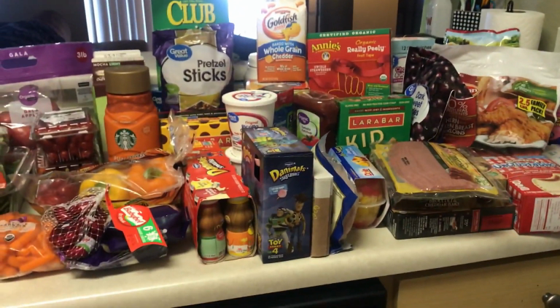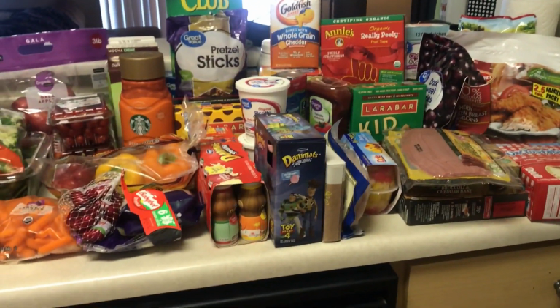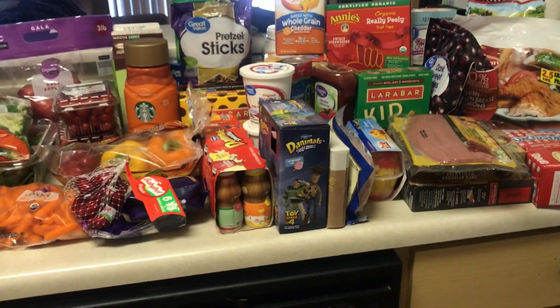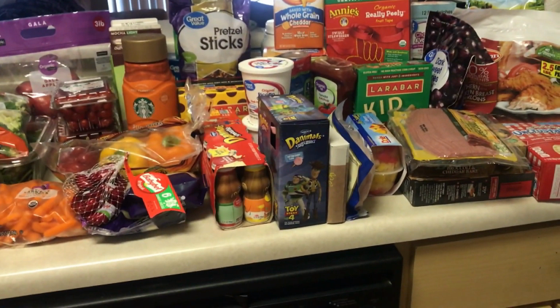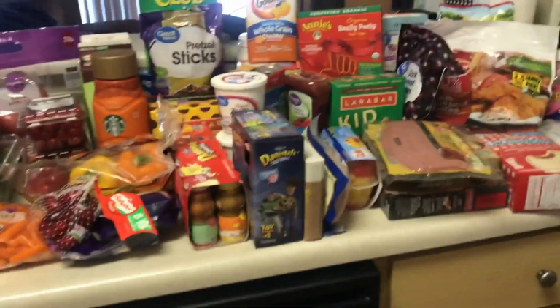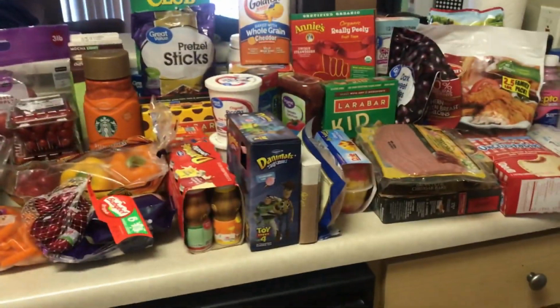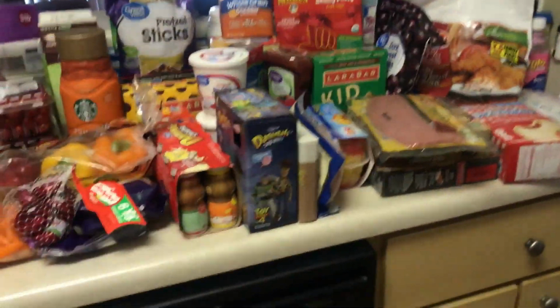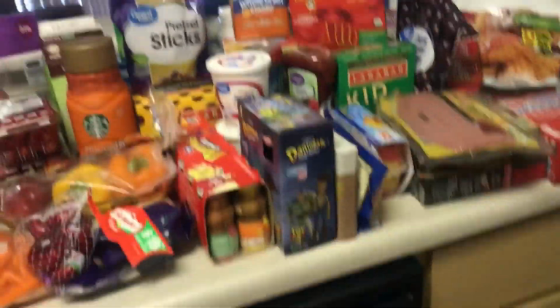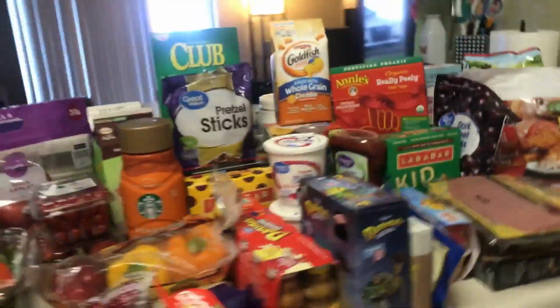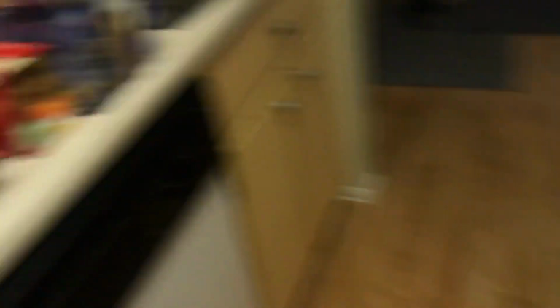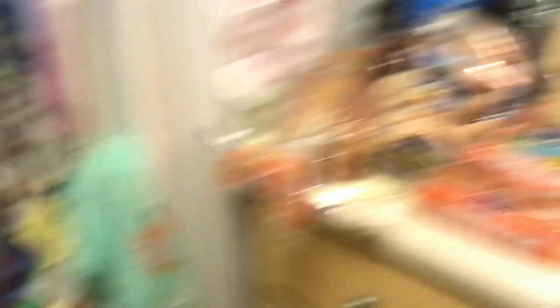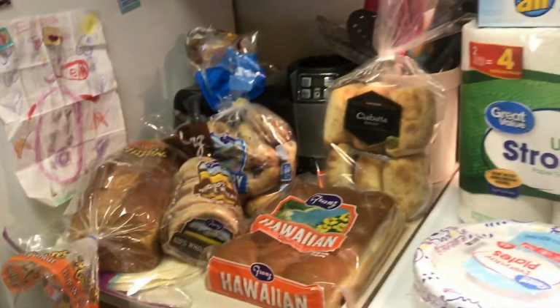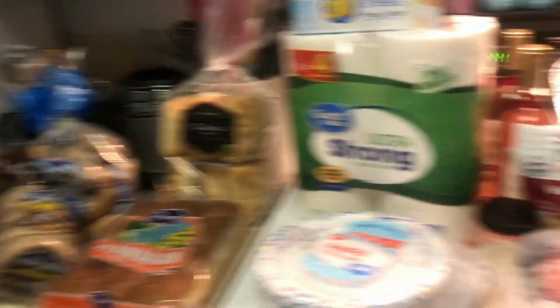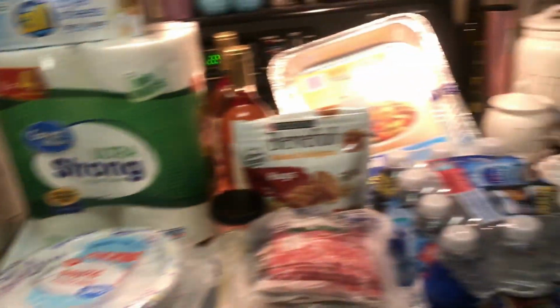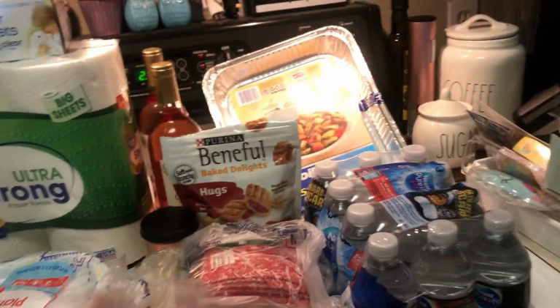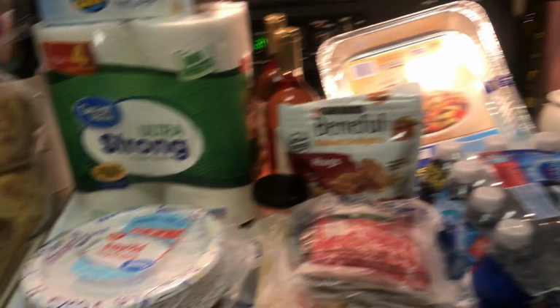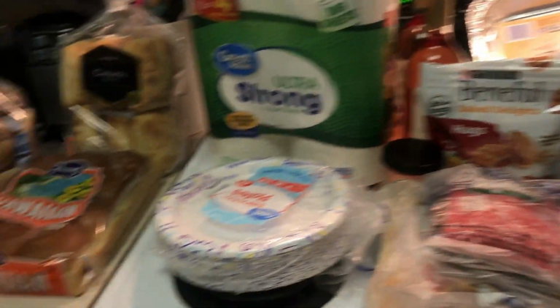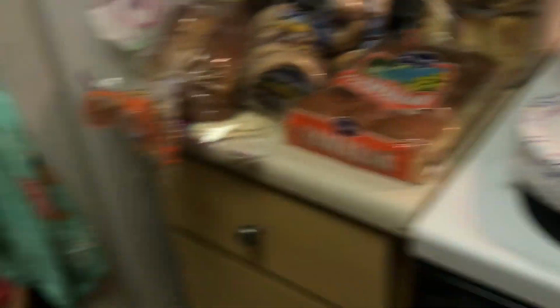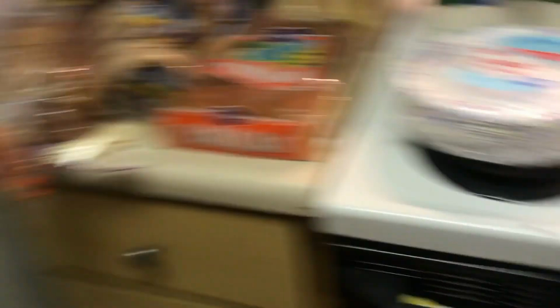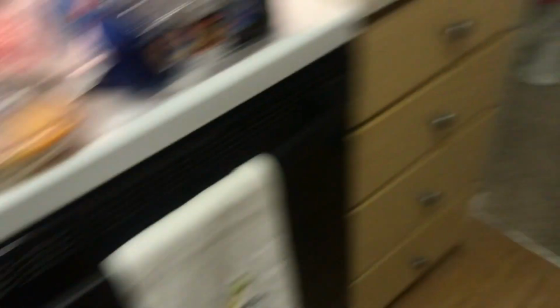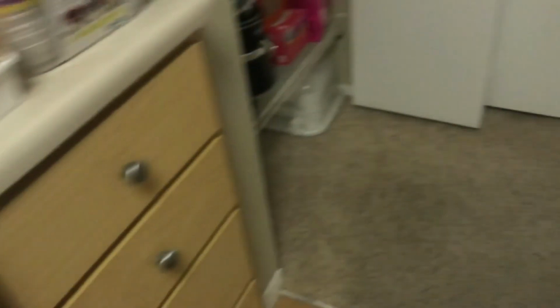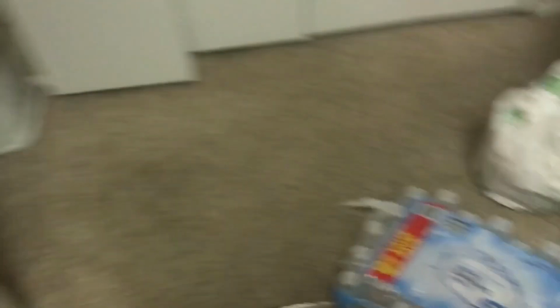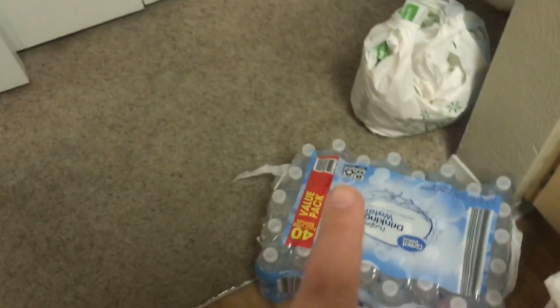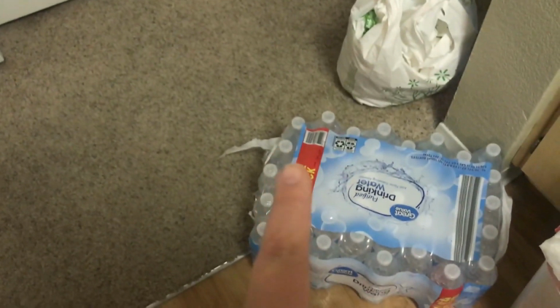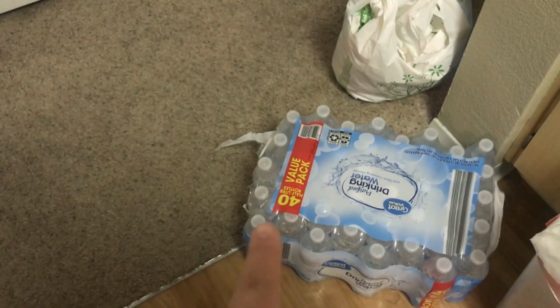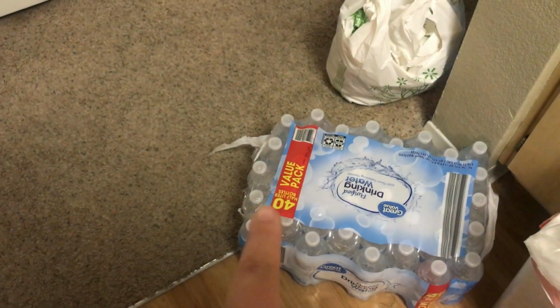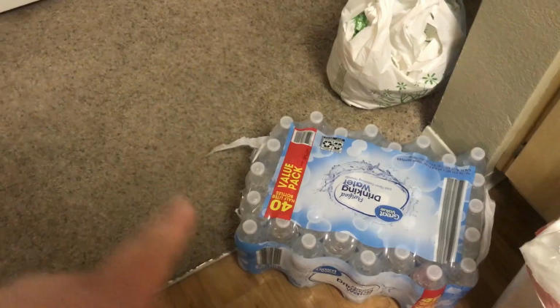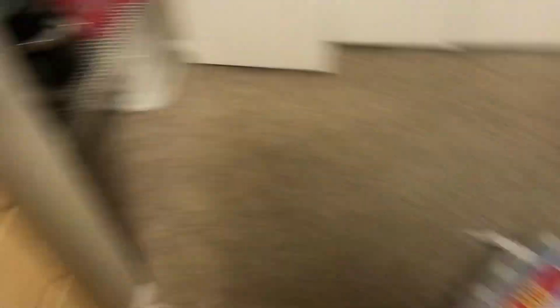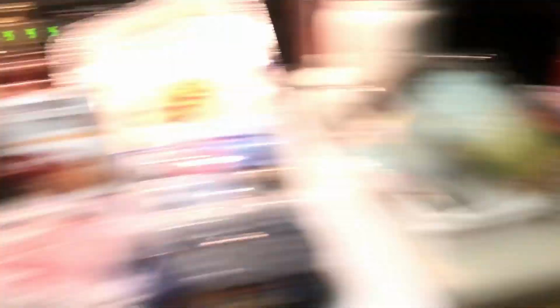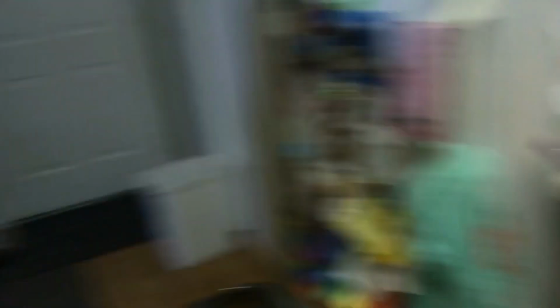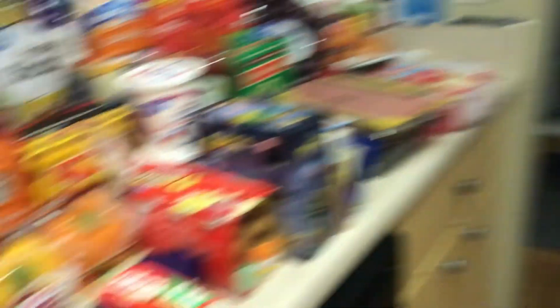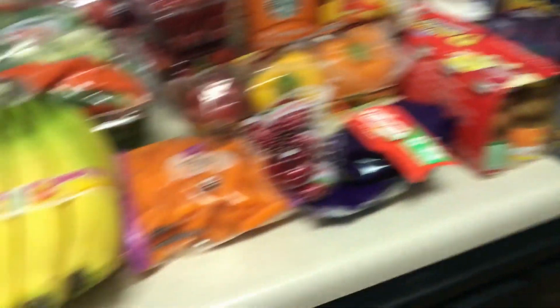We spent about $180, I think. So we have all this stuff on this counter, and then some stuff over here, and then I did get a case of water. Let's start over here.